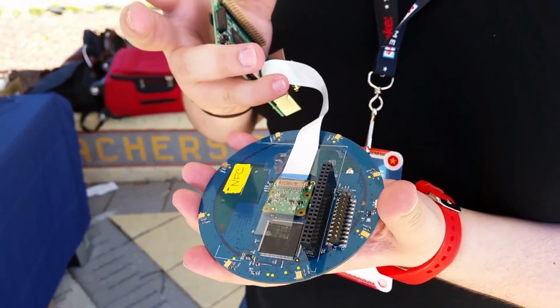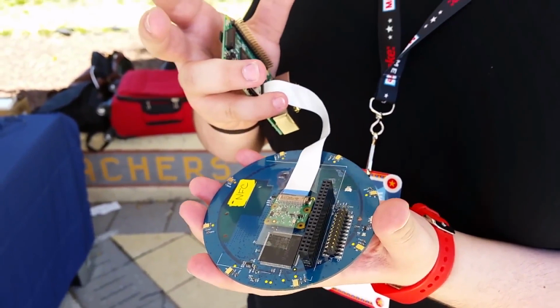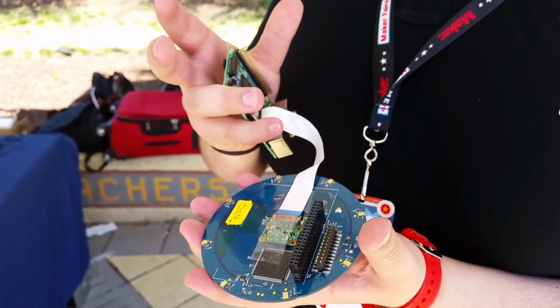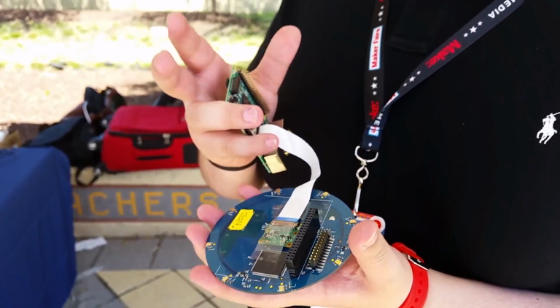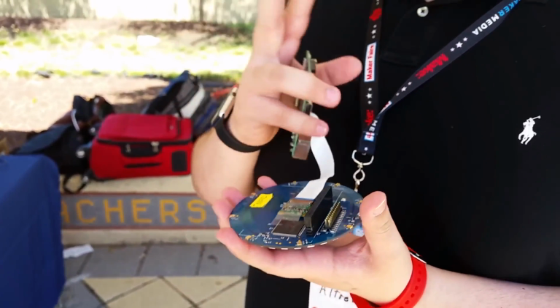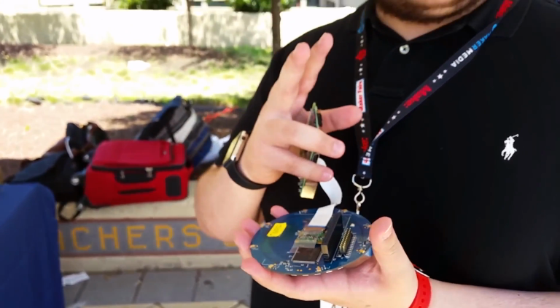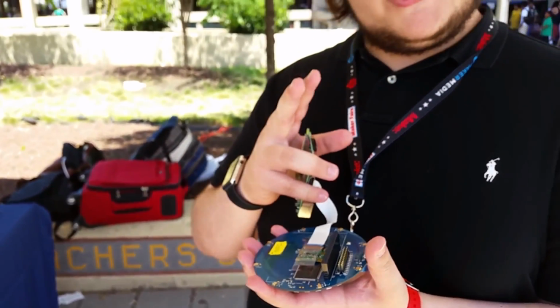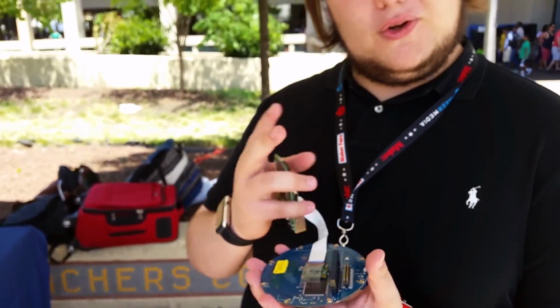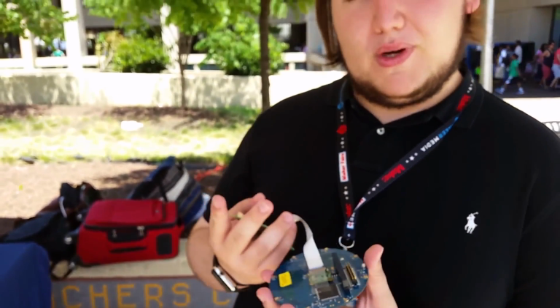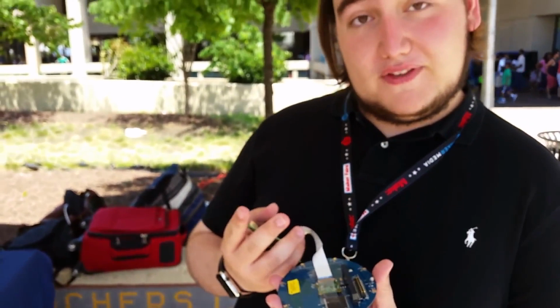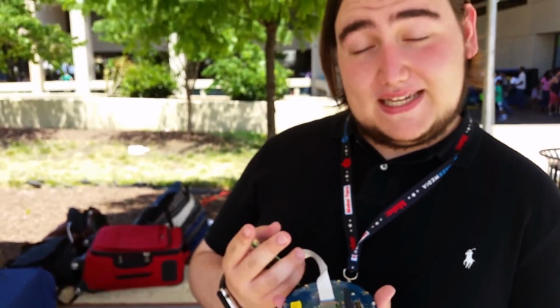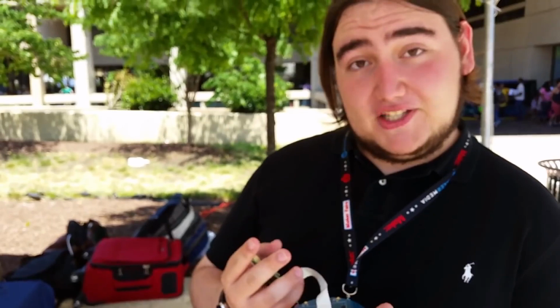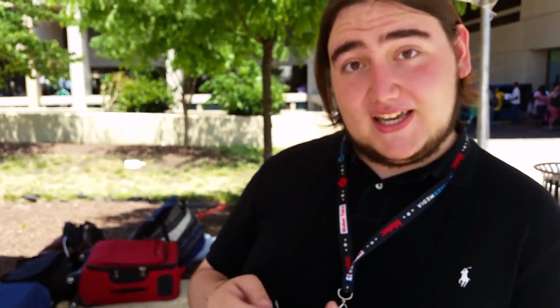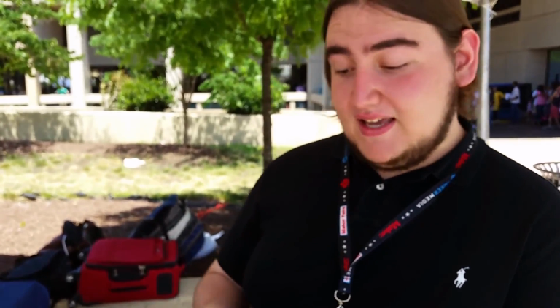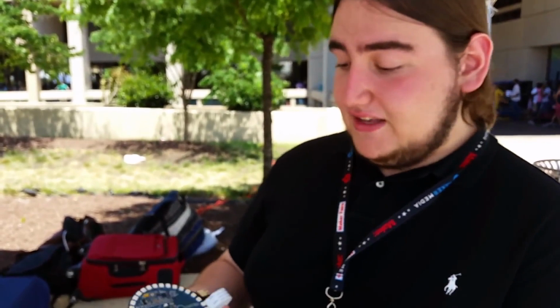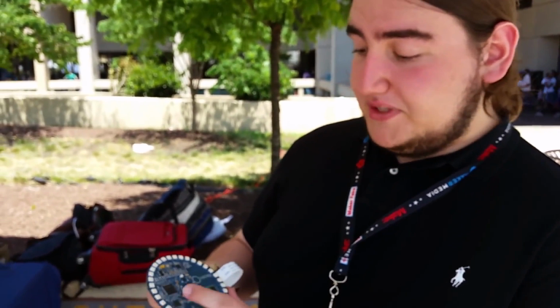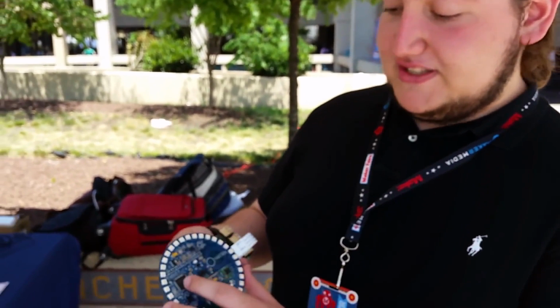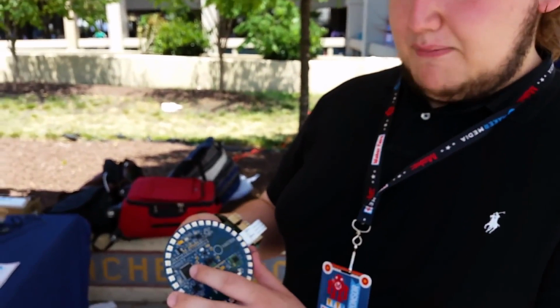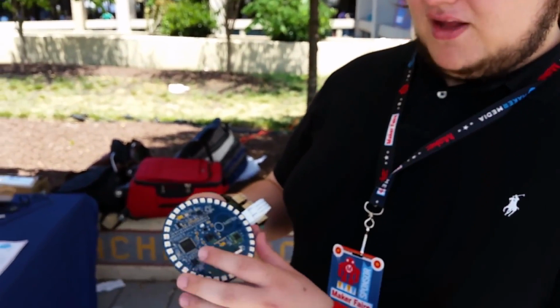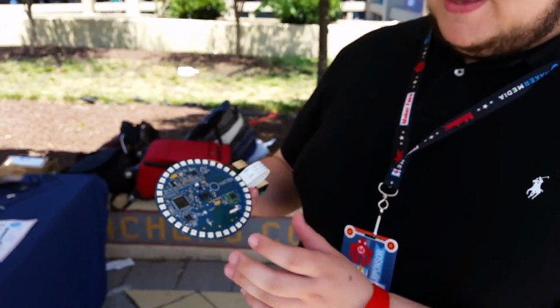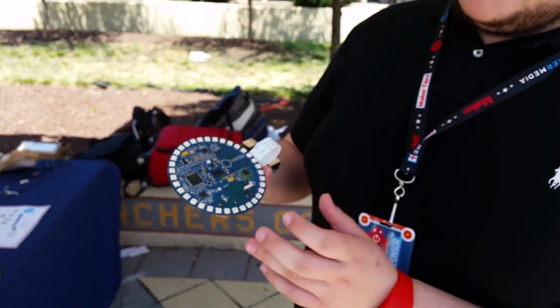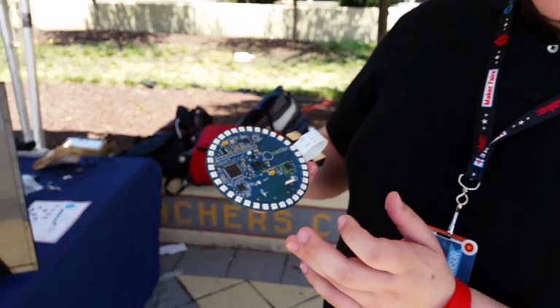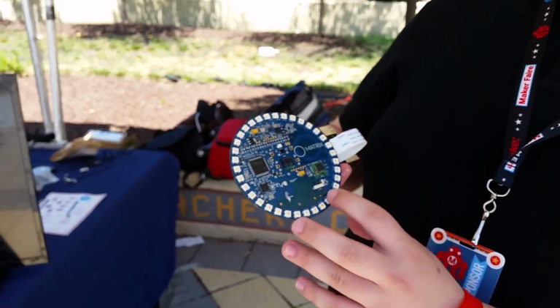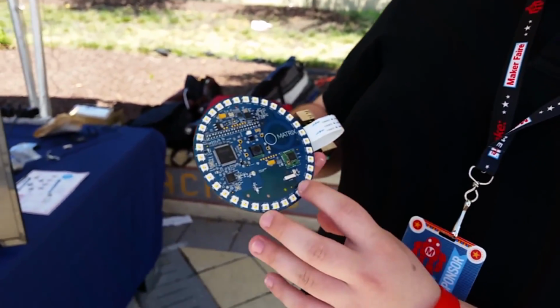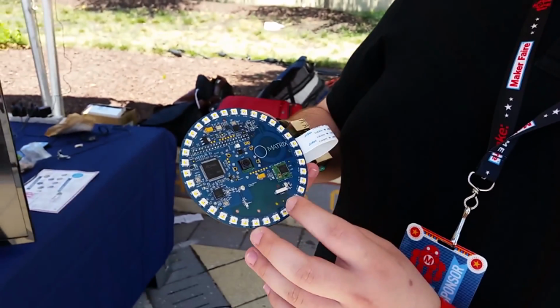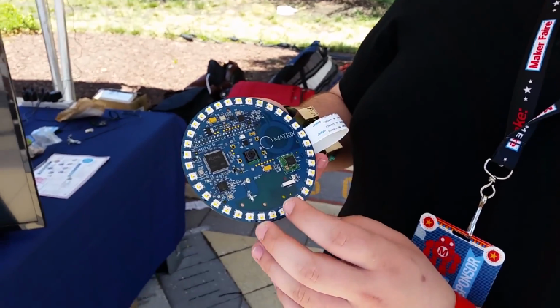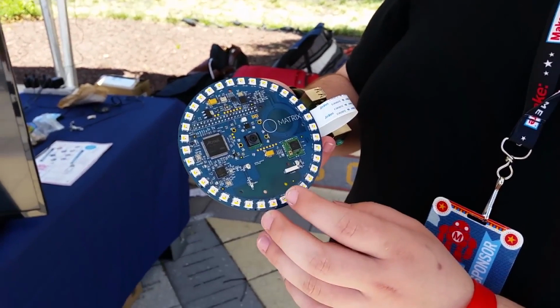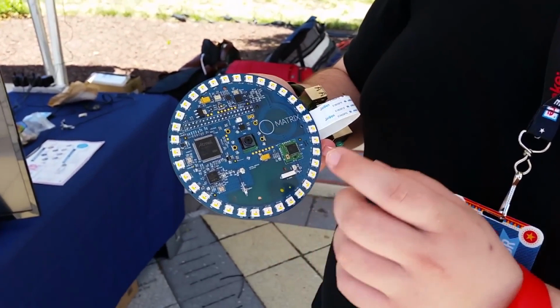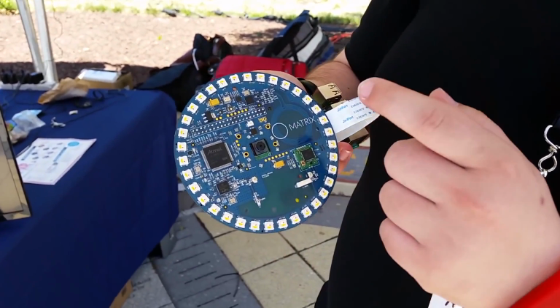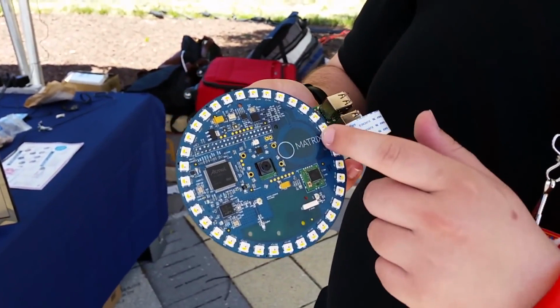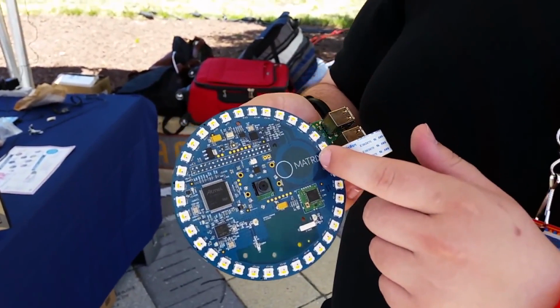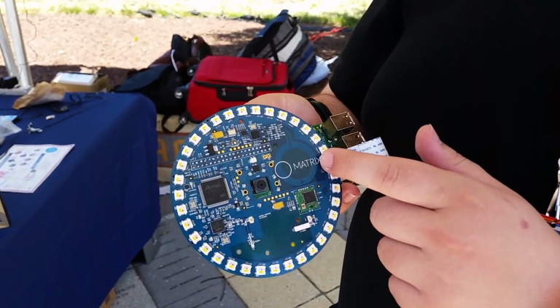We also have two microcontrollers — one of them's an FPGA and the other one's an Atmel — as well as Zigbee, Z-Wave, and NFC.